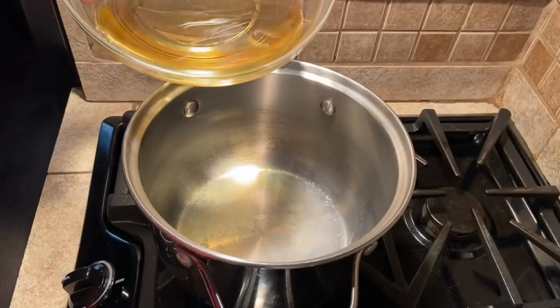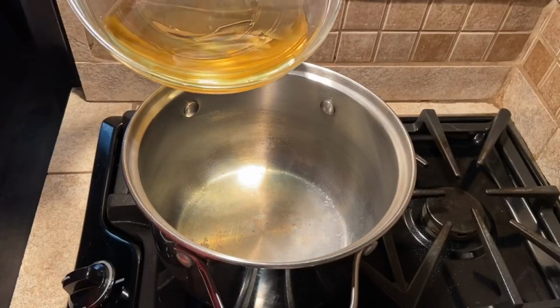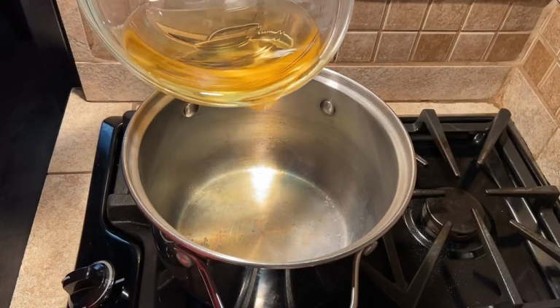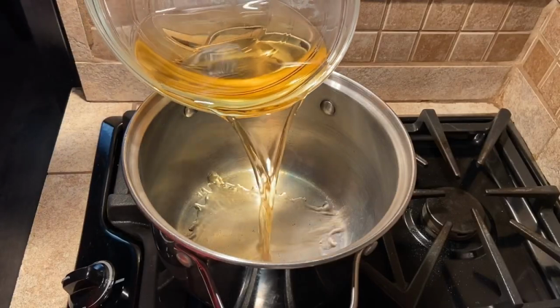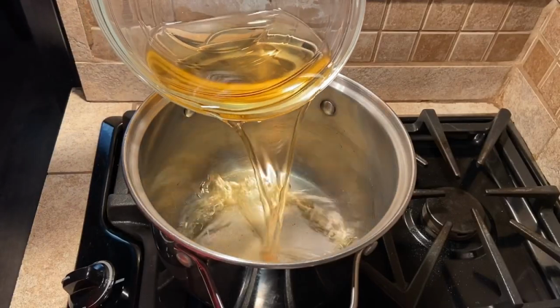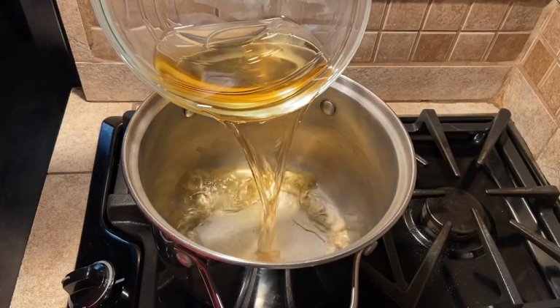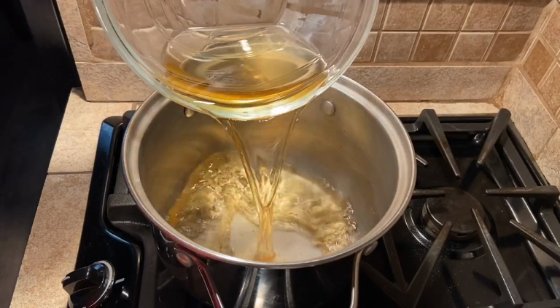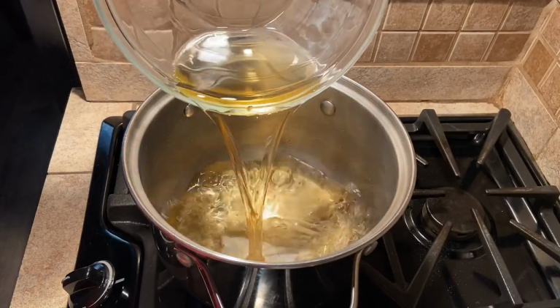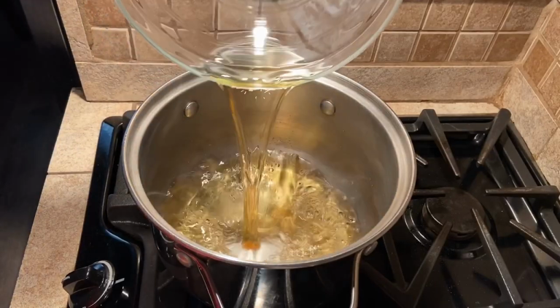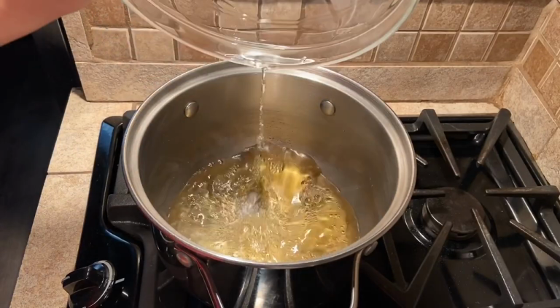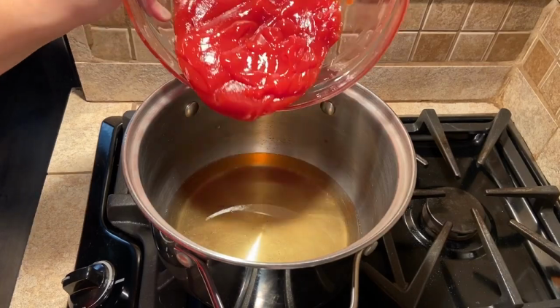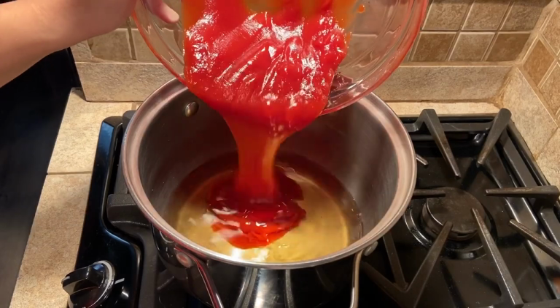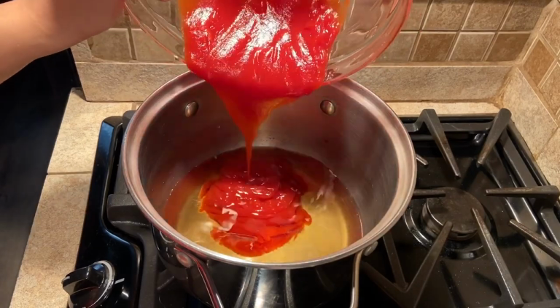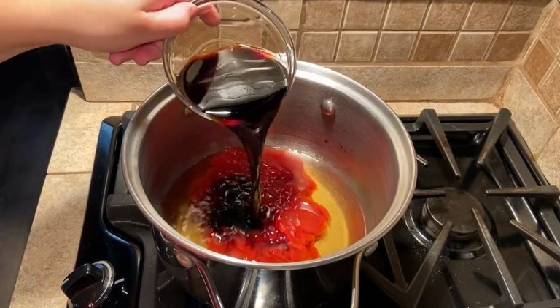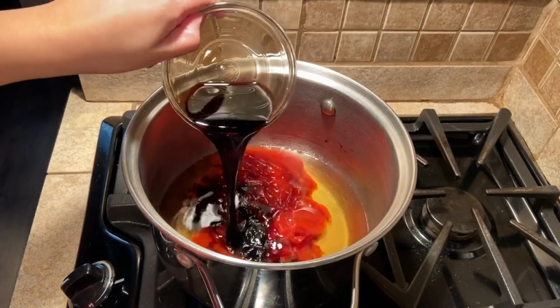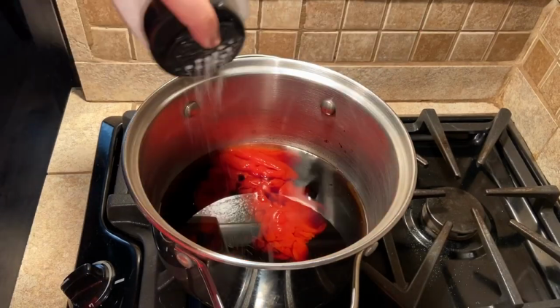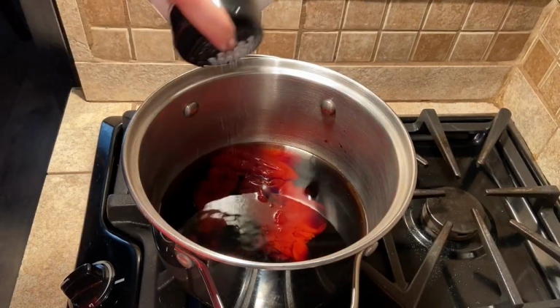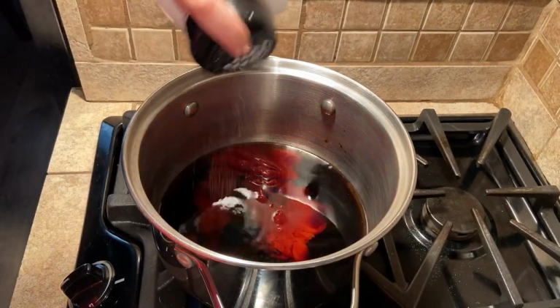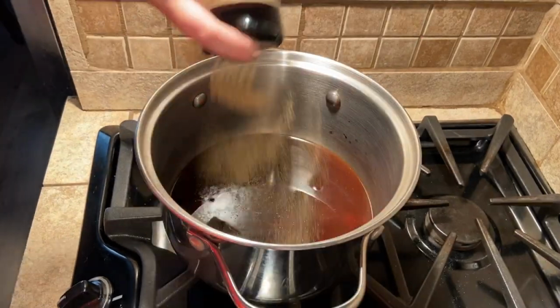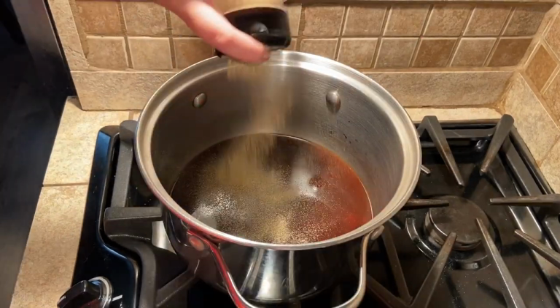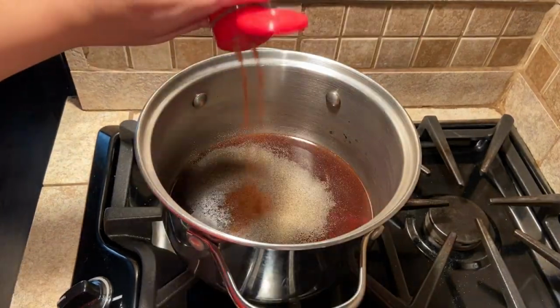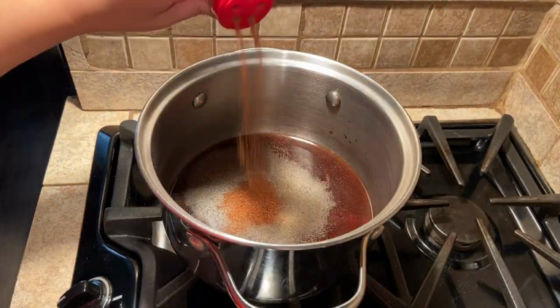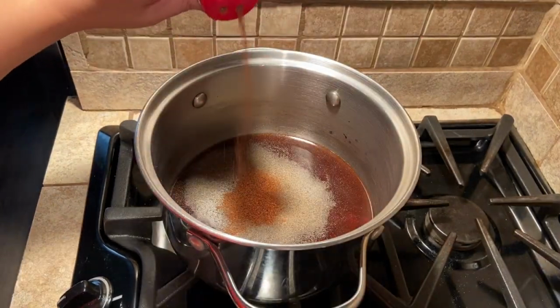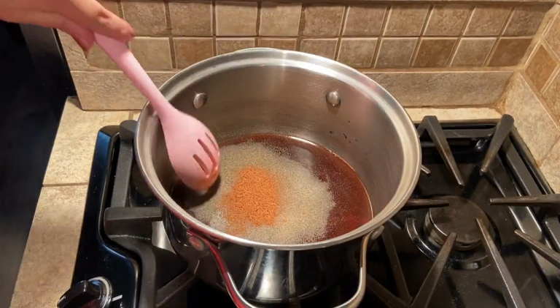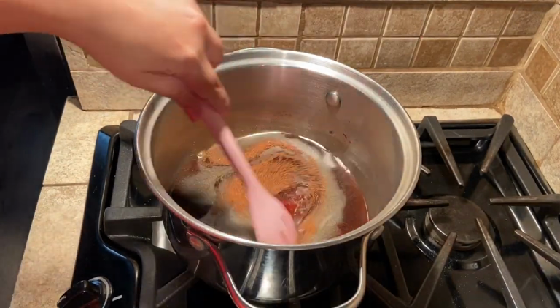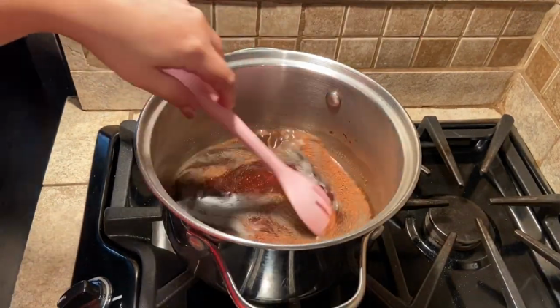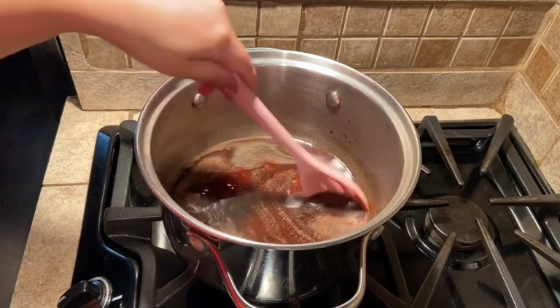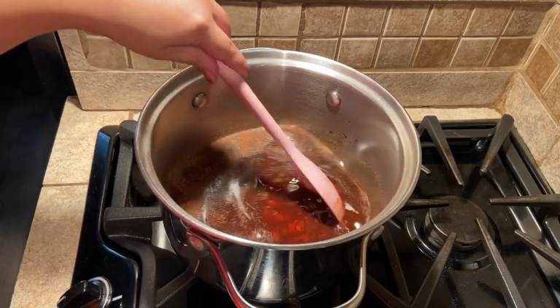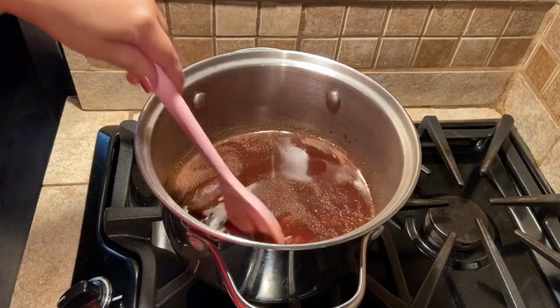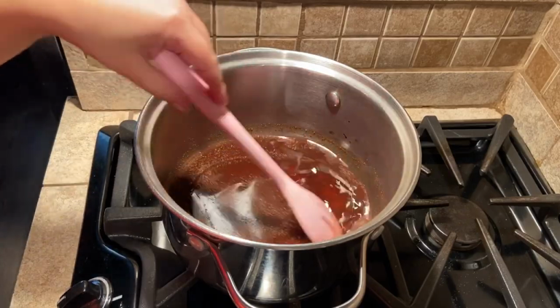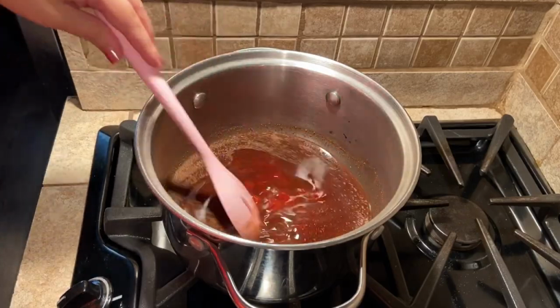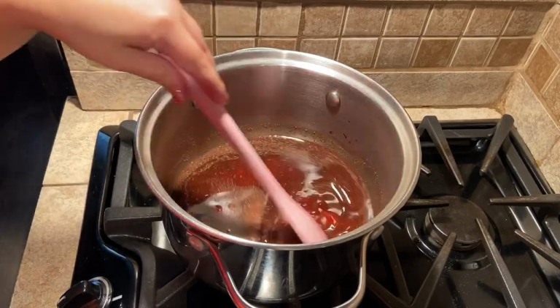While your meatballs are in the oven, make your sauce by combining the apple cider, ketchup, balsamic vinegar, salt, pepper, and nutmeg in a saucepan and simmer for 30 minutes or until it is somewhat thickened.